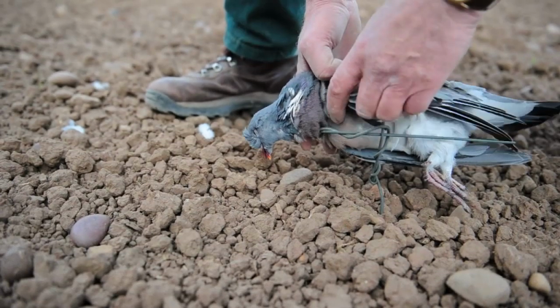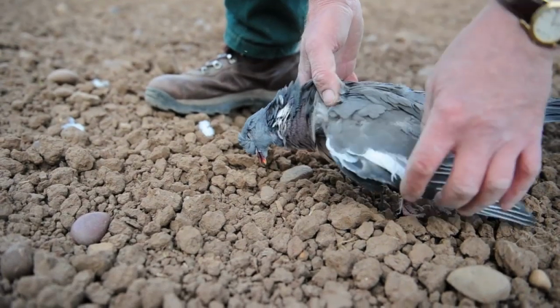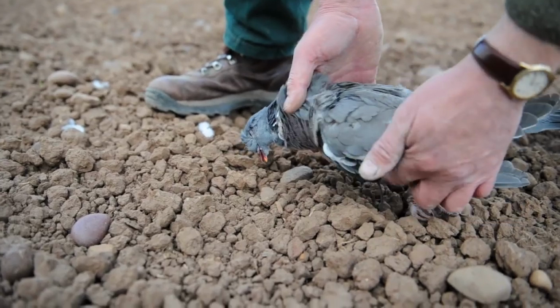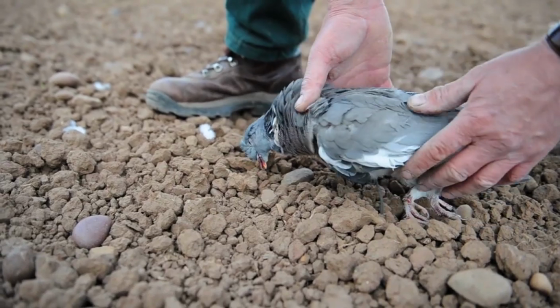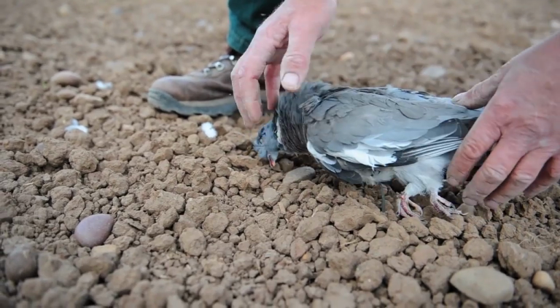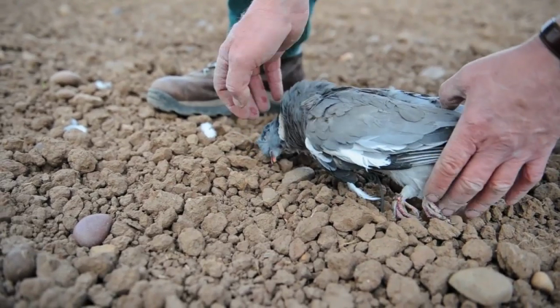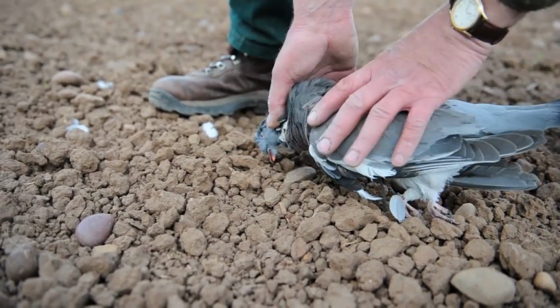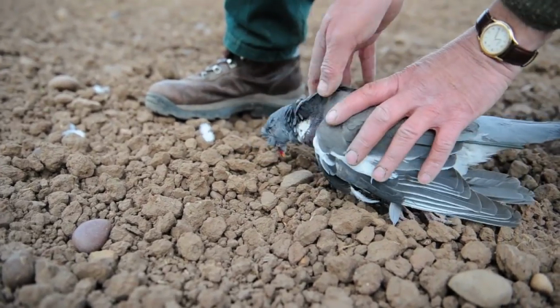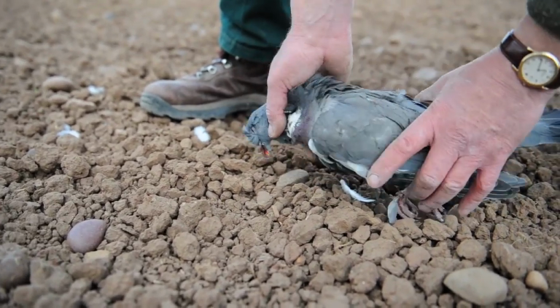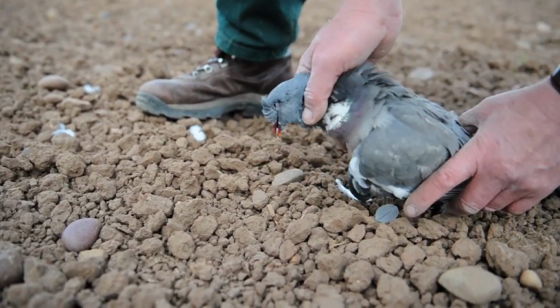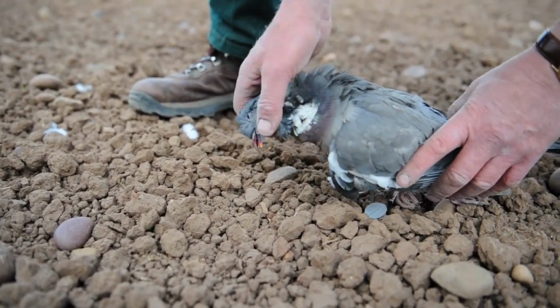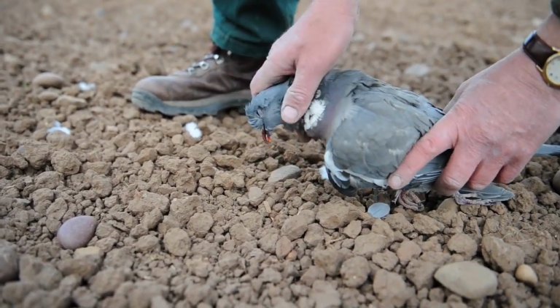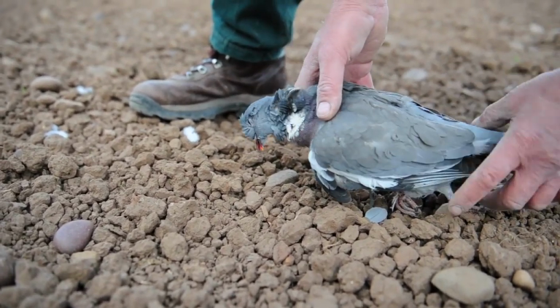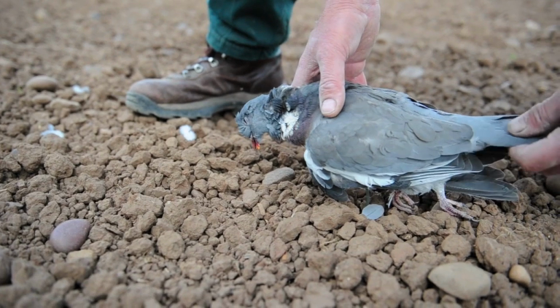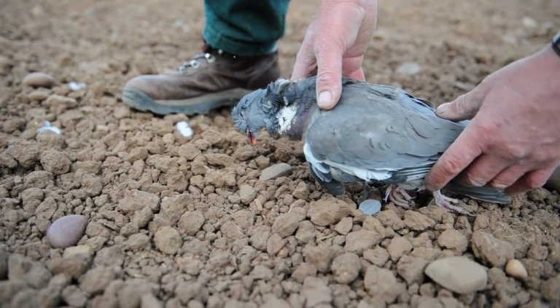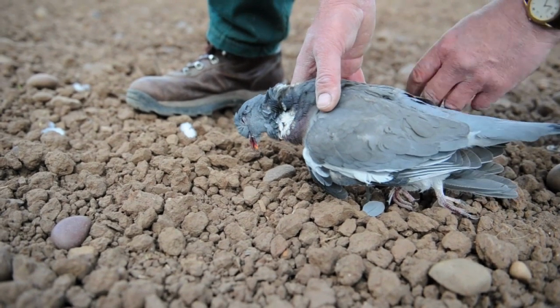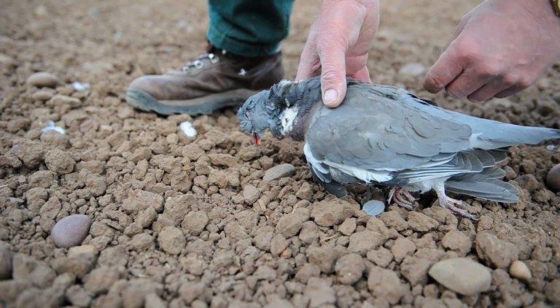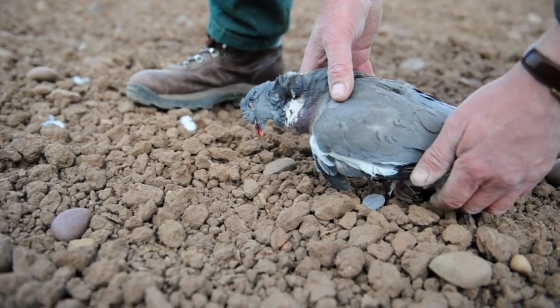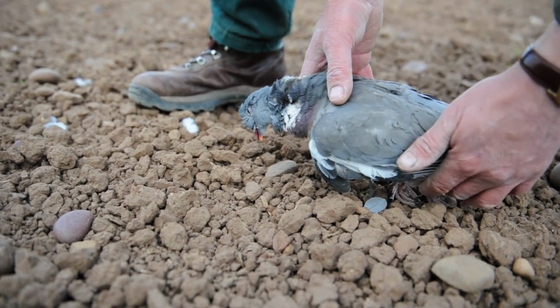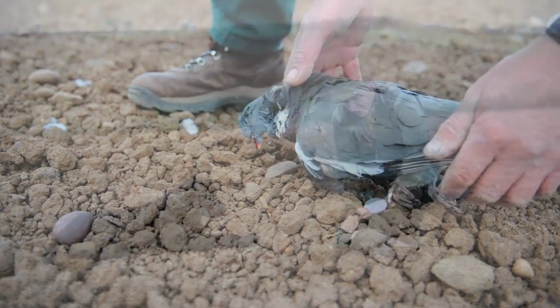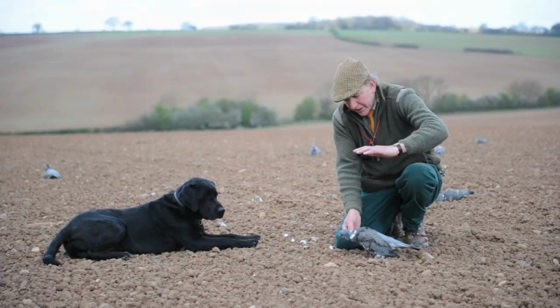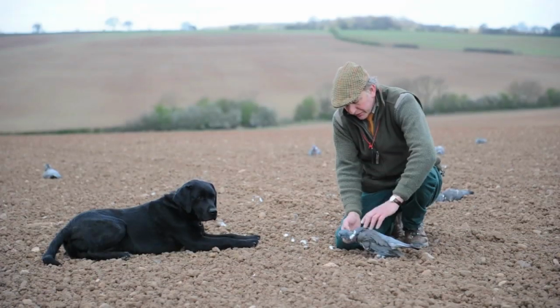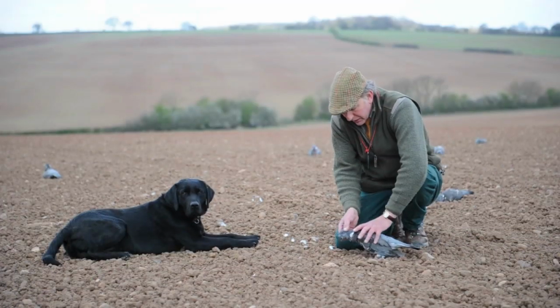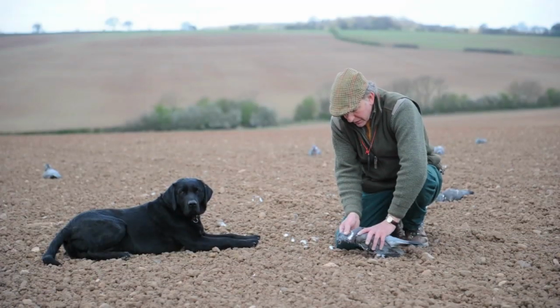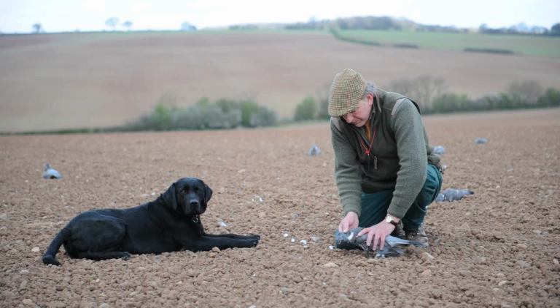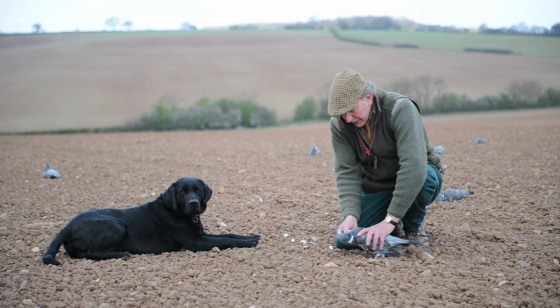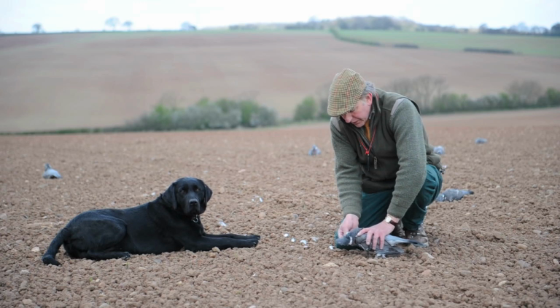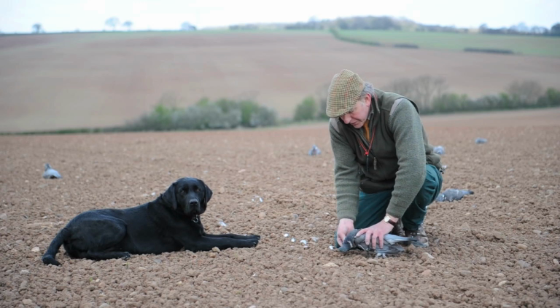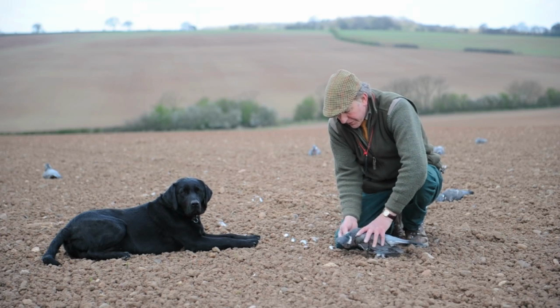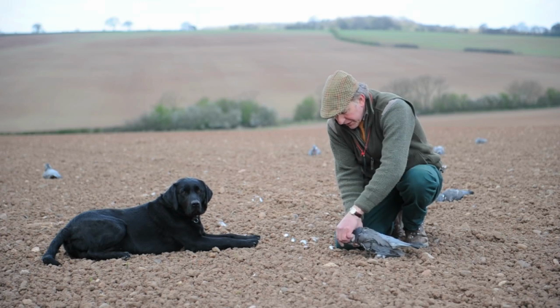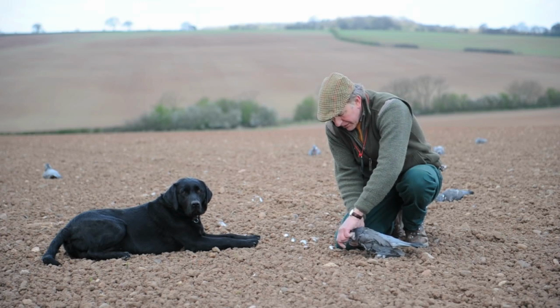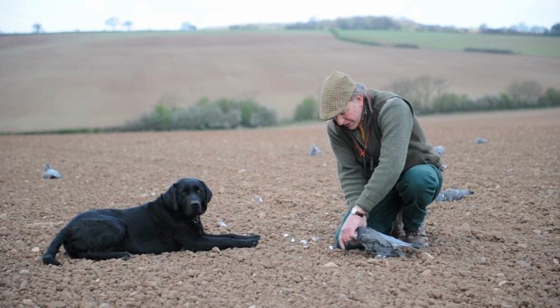Obviously, with this being freshly drilled, there's no growth yet, and they want to be fairly low. But when we can get cover on, of course we can use higher cradles to get the height and visibility for incoming birds.